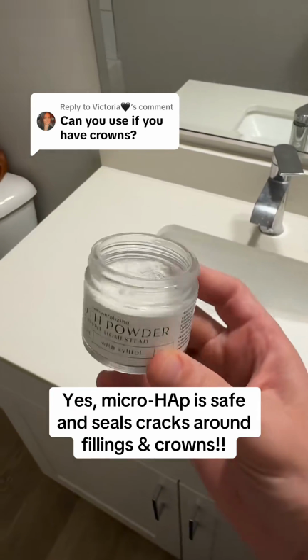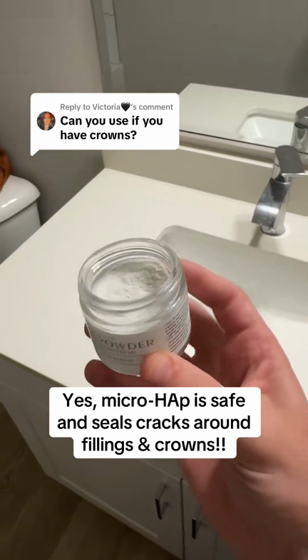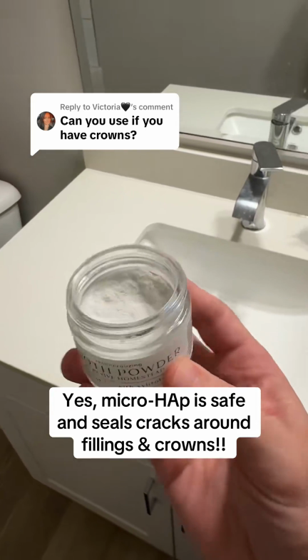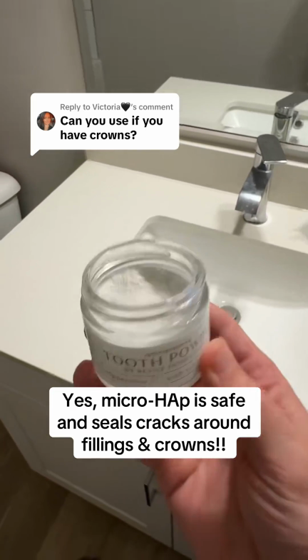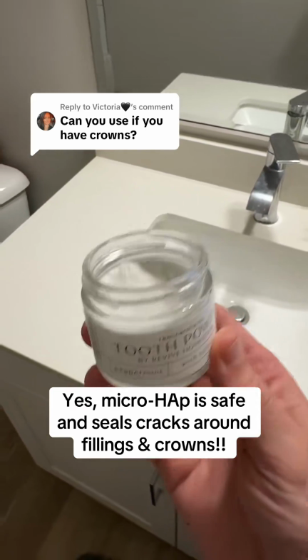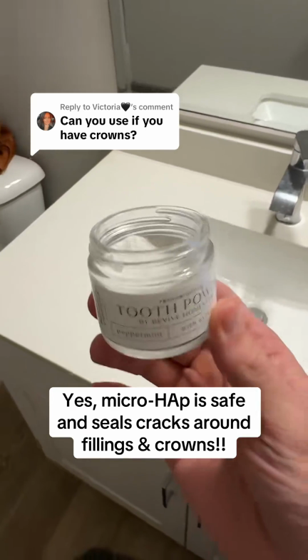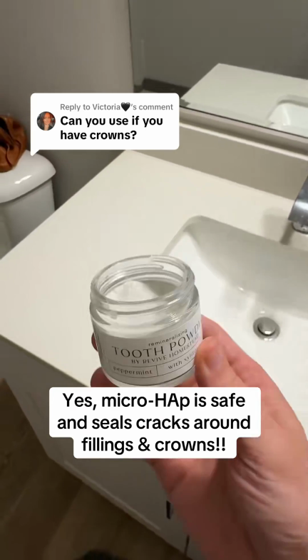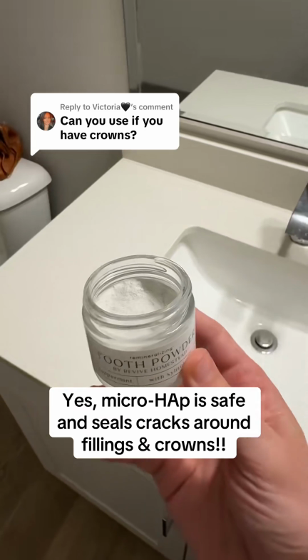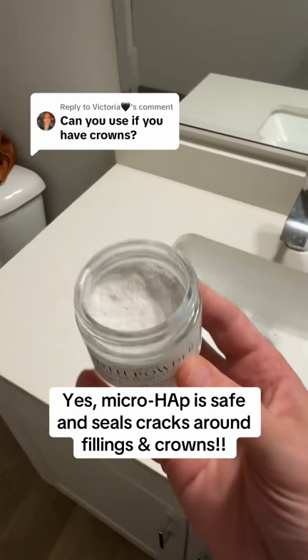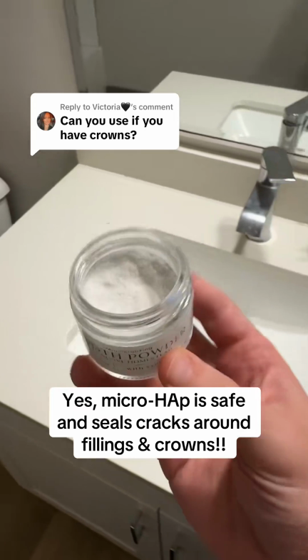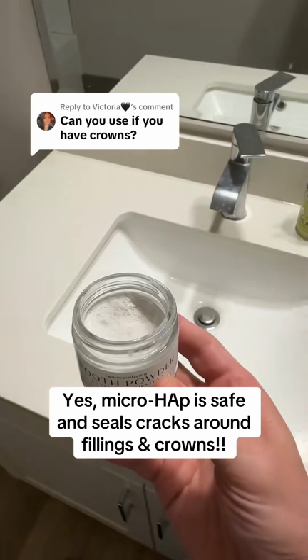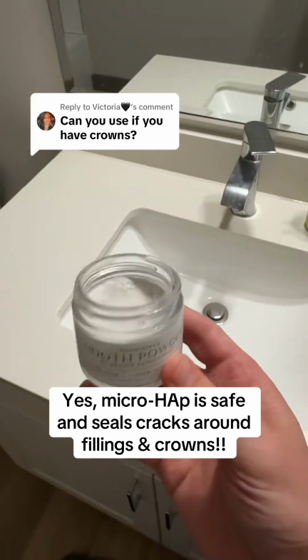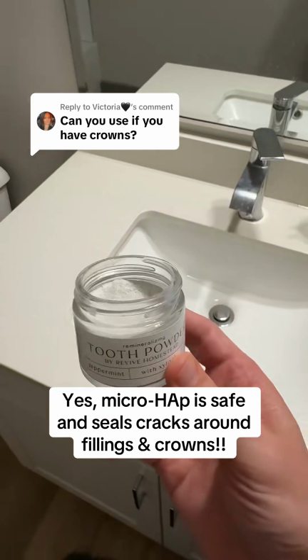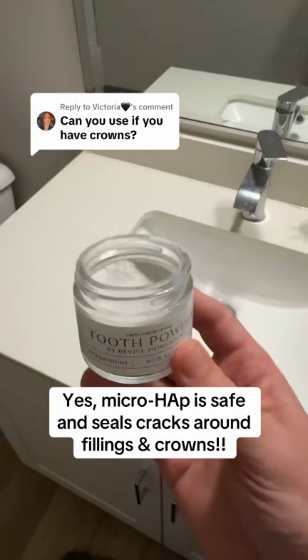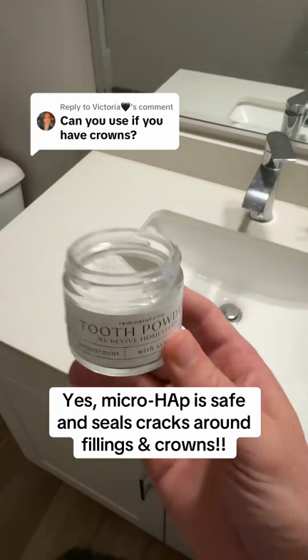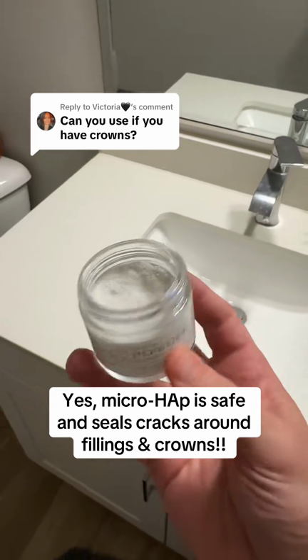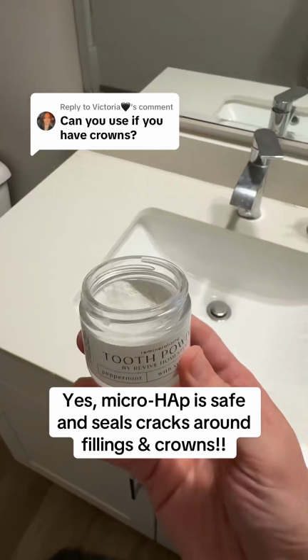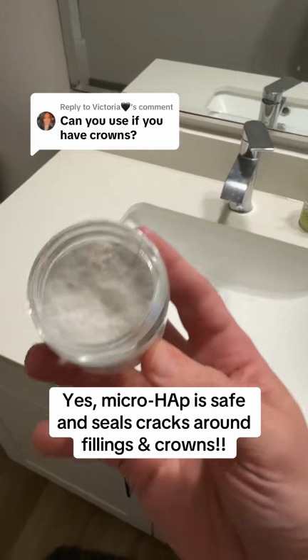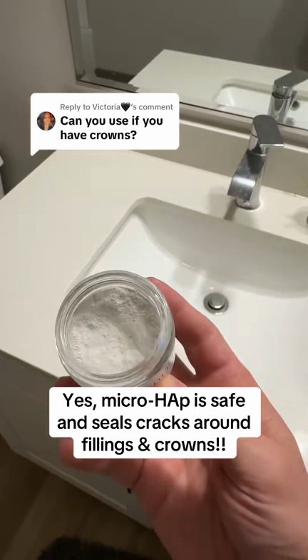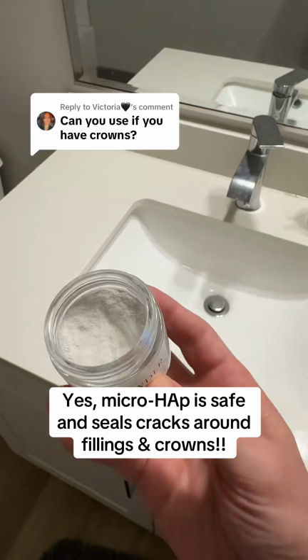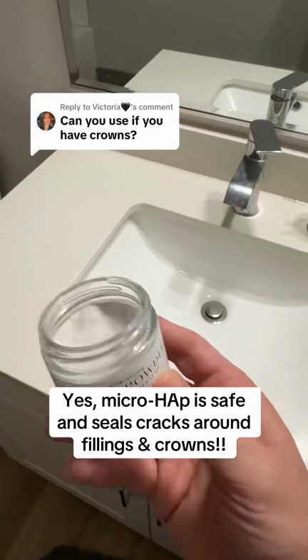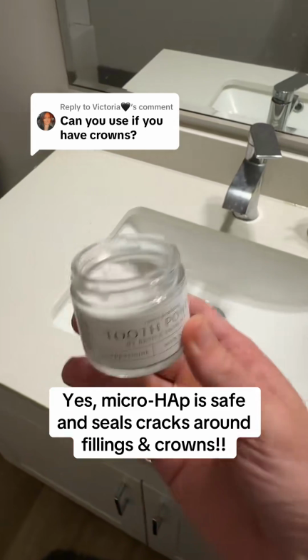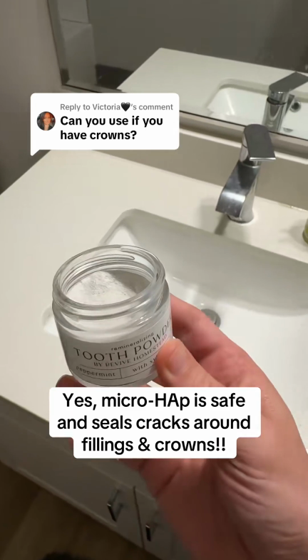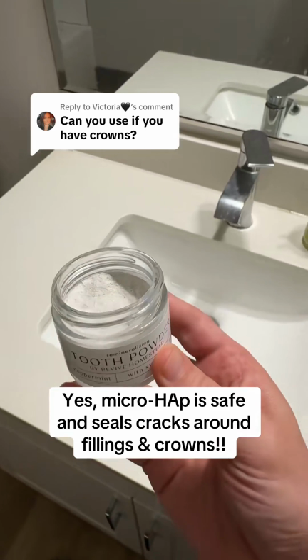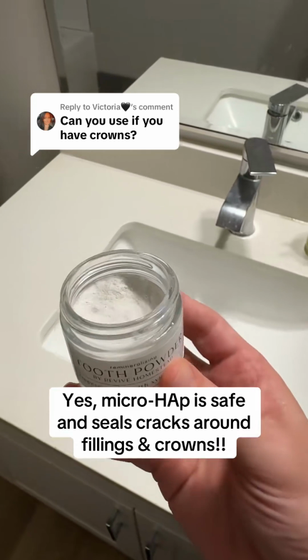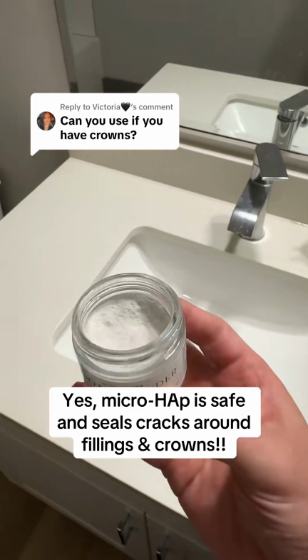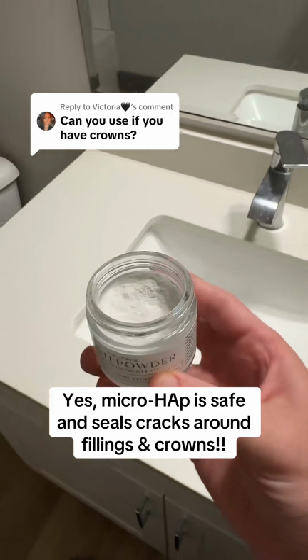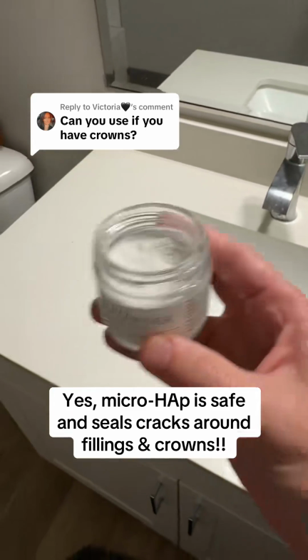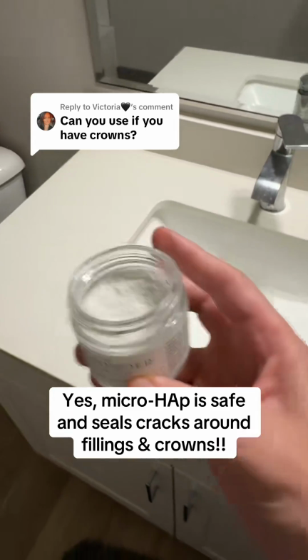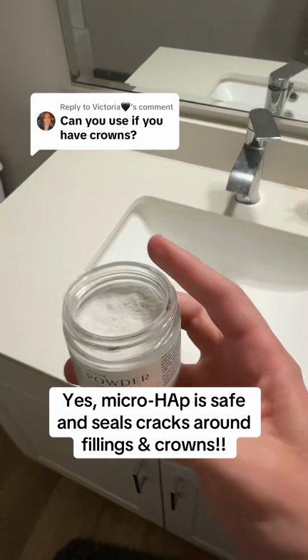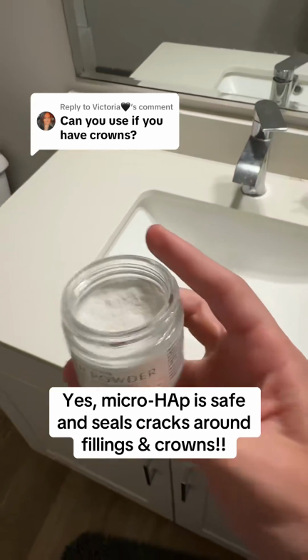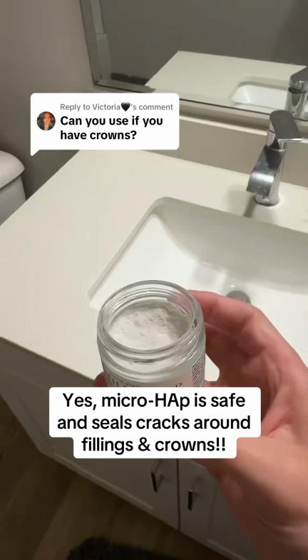Another reason is the main ingredient, hydroxyapatite, is completely biocompatible with our teeth. Hydroxyapatite is naturally found in our teeth and in our bones. Therefore, it's stable, non-toxic, and won't harm any dental work like your crowns.